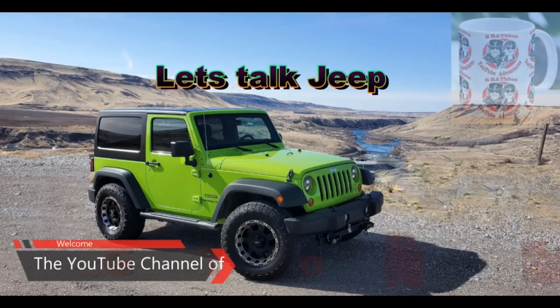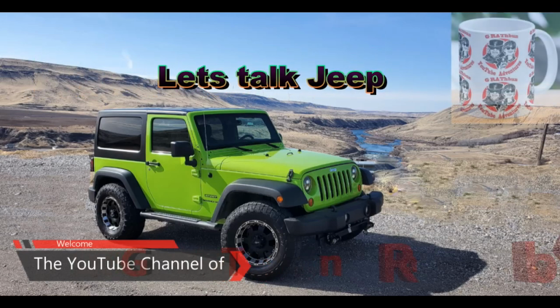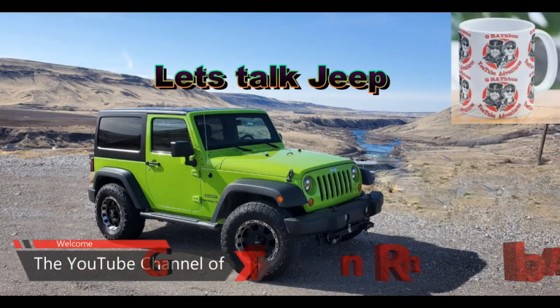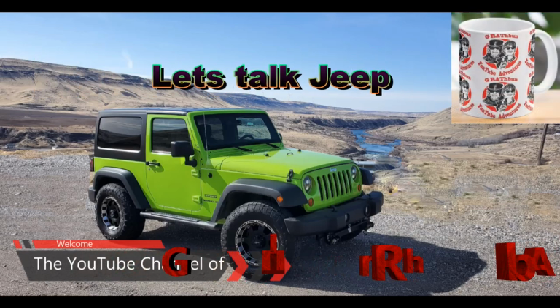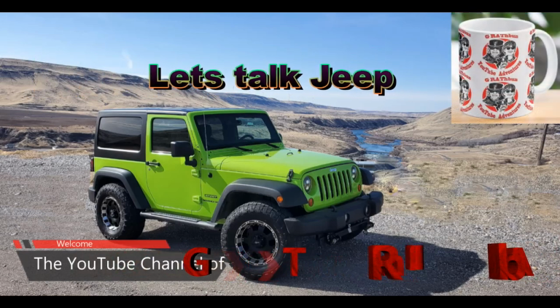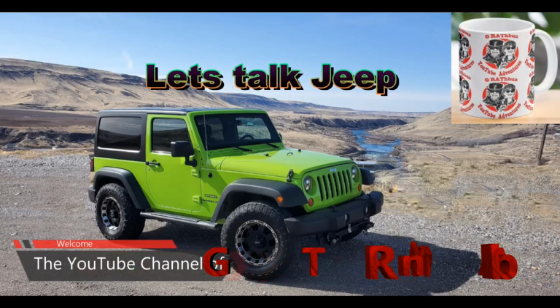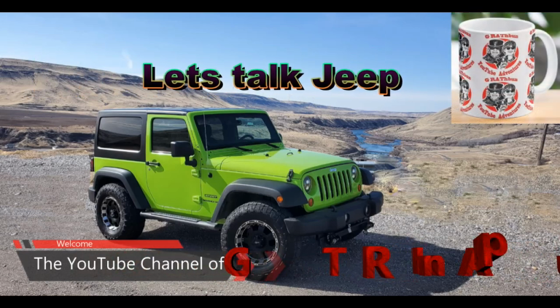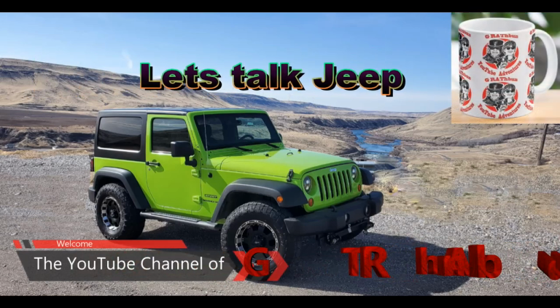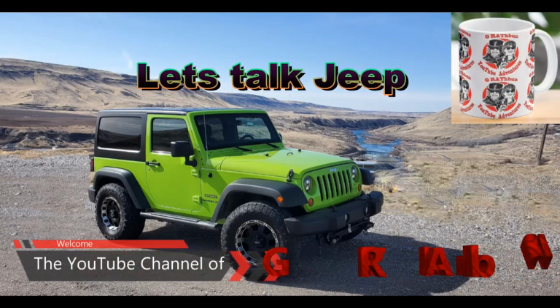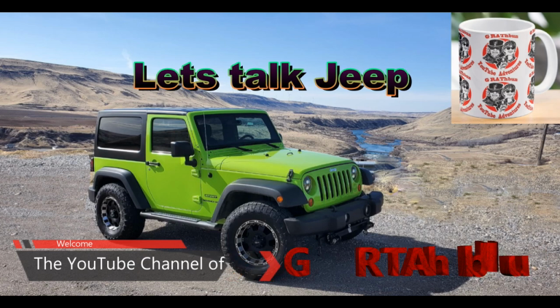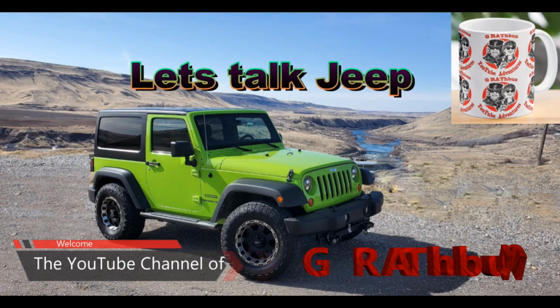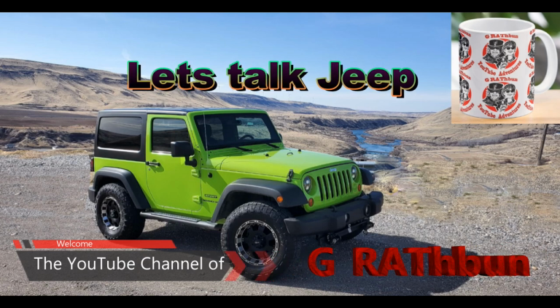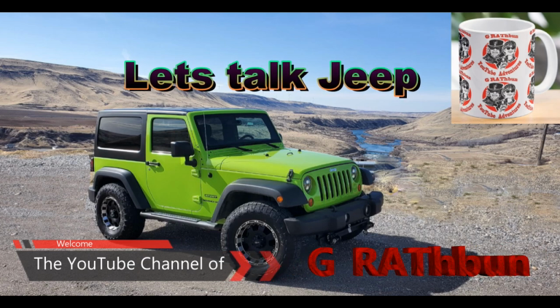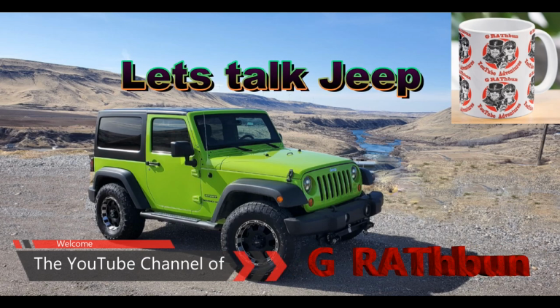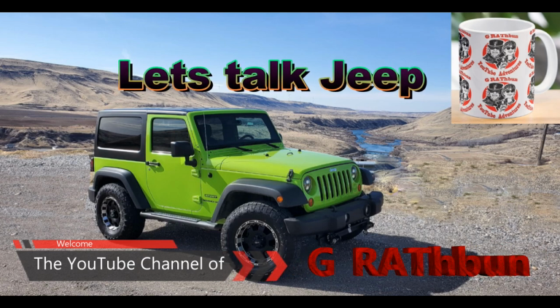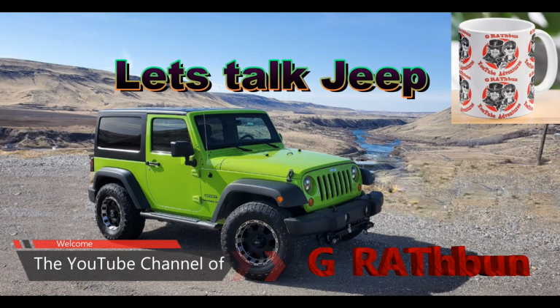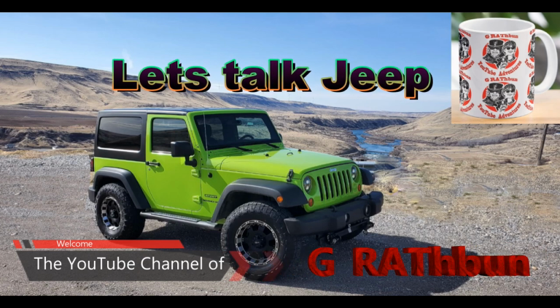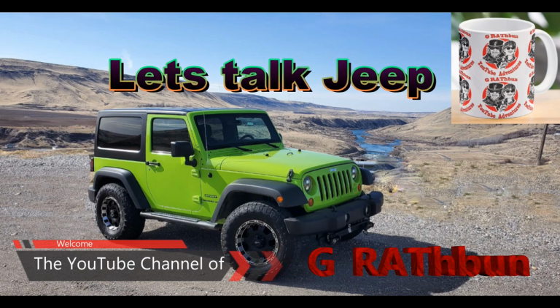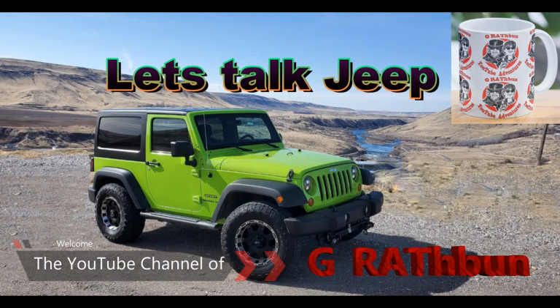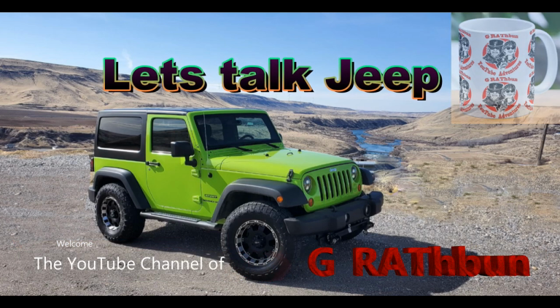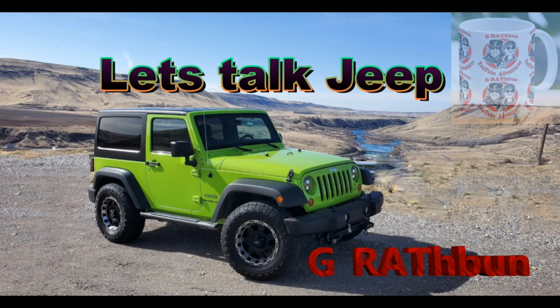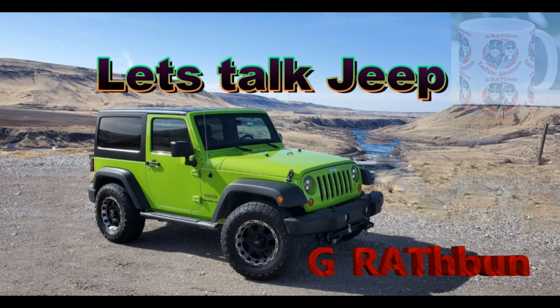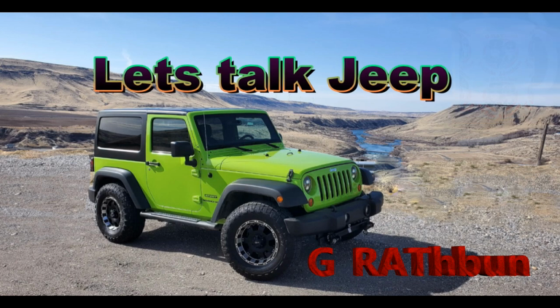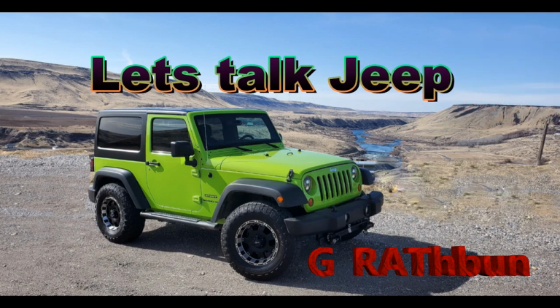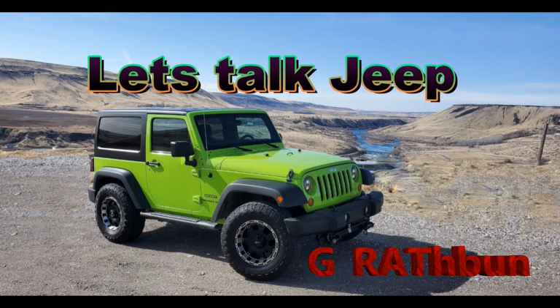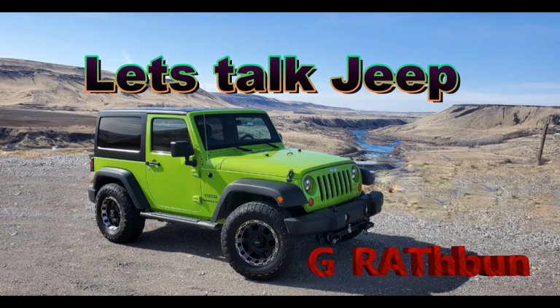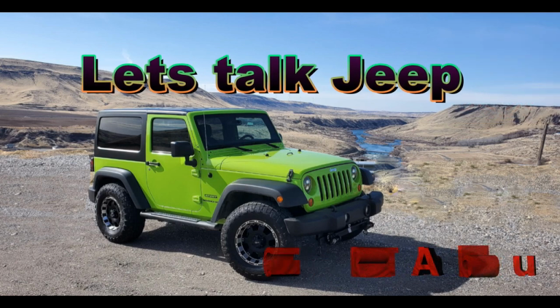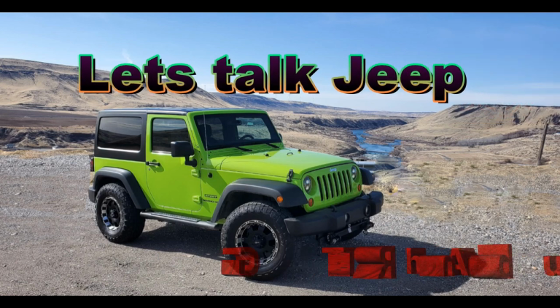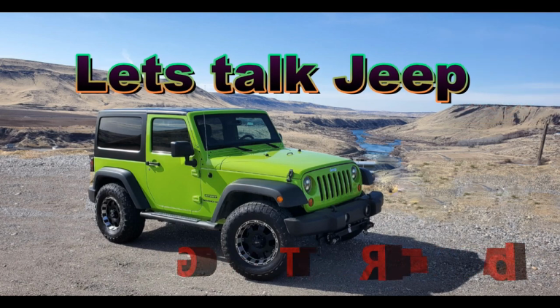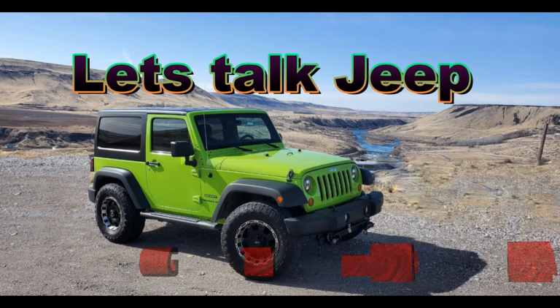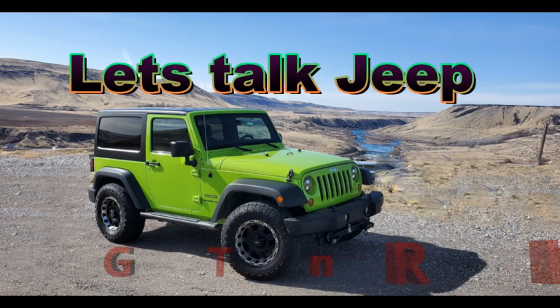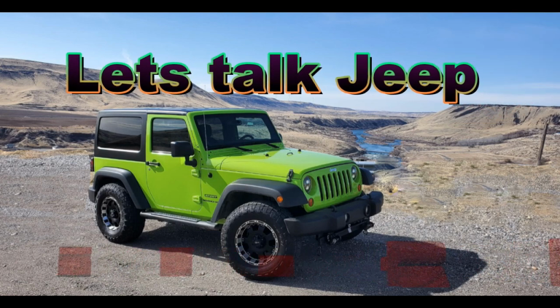I want you to take 10 minutes and grab yourself a cup of coffee and watch this video. Hopefully you can find something entertaining, informational, and maybe enlightening.